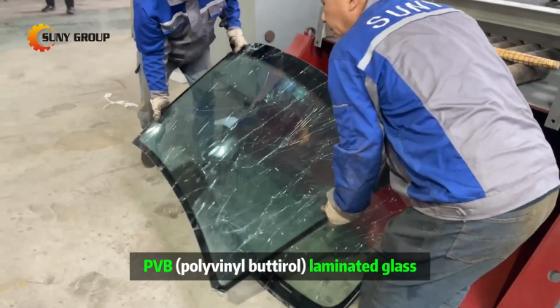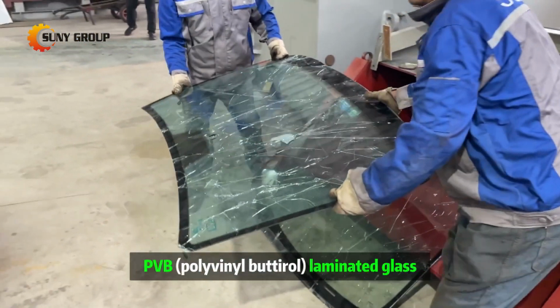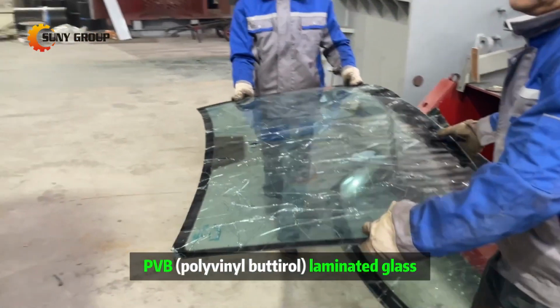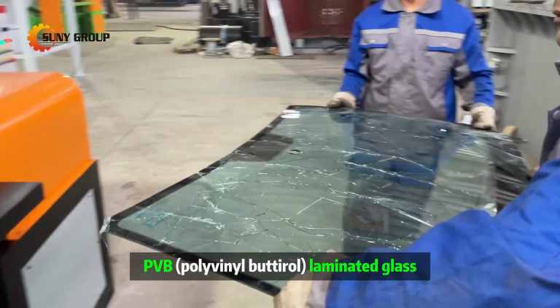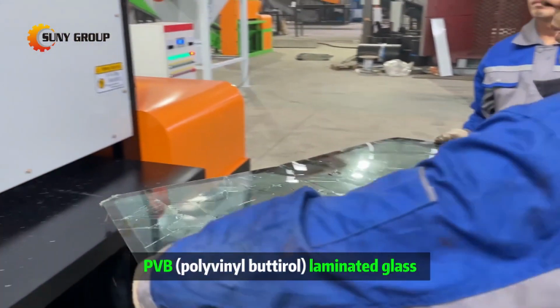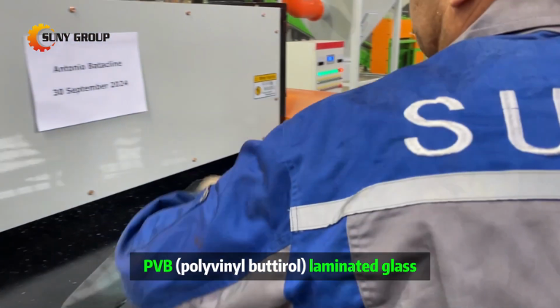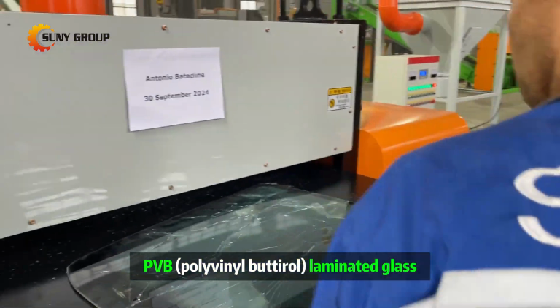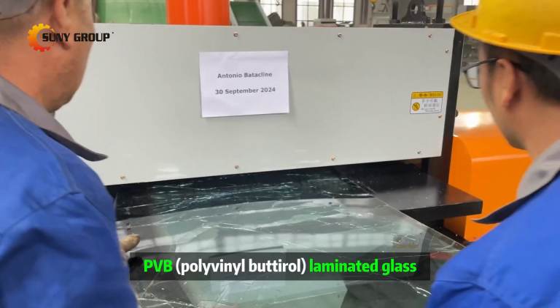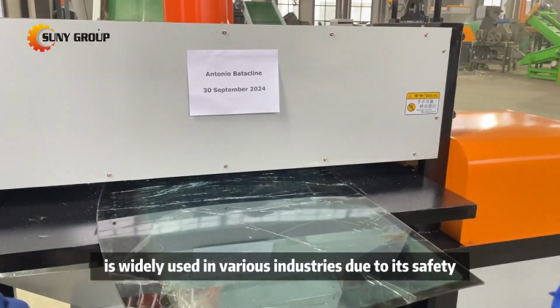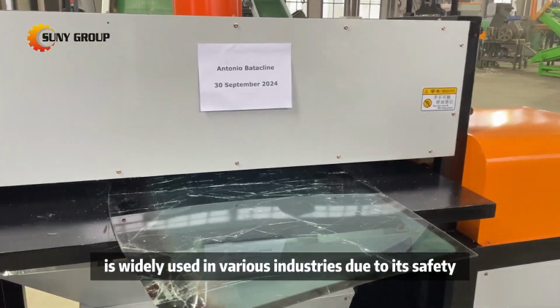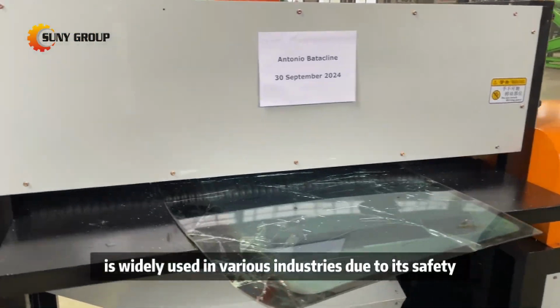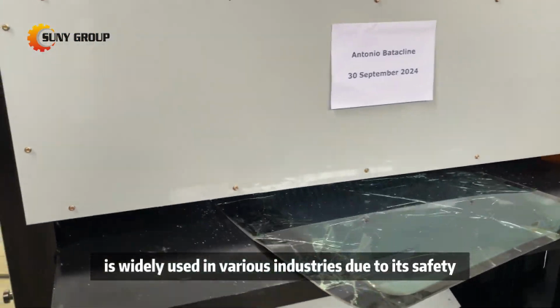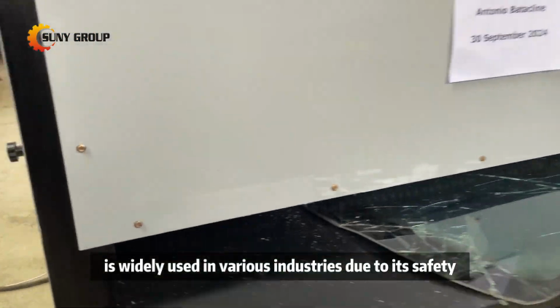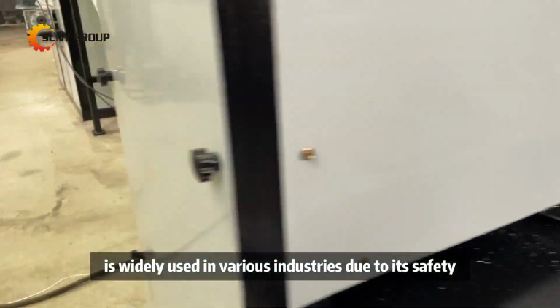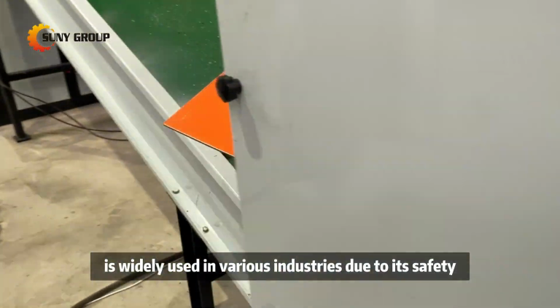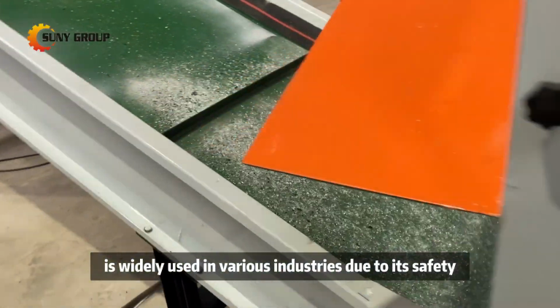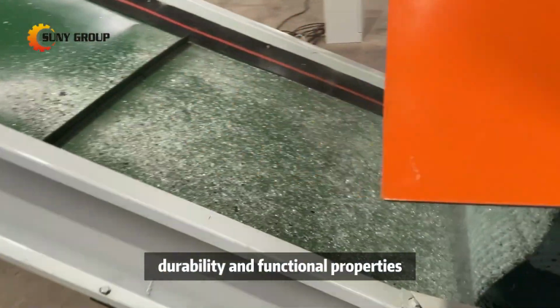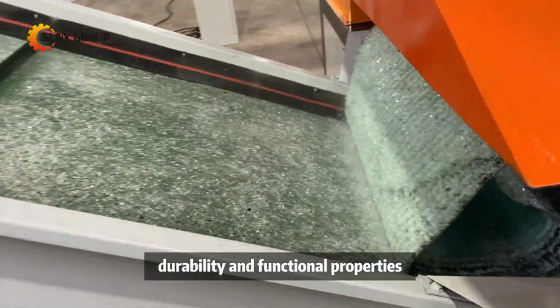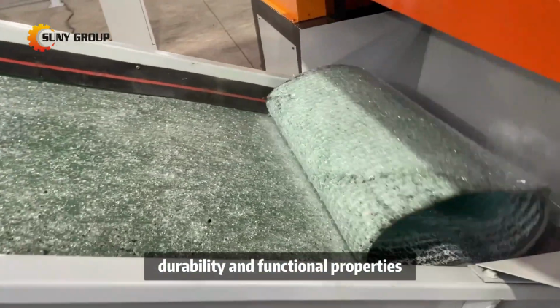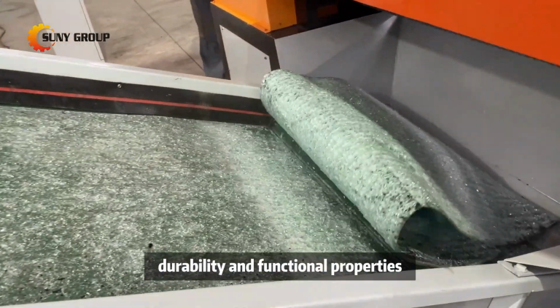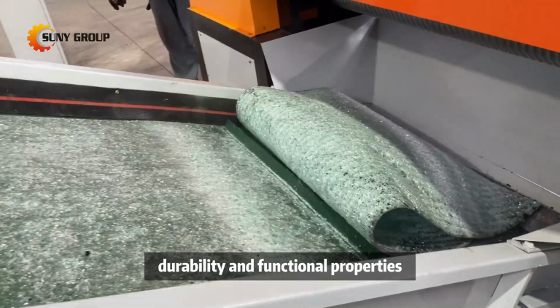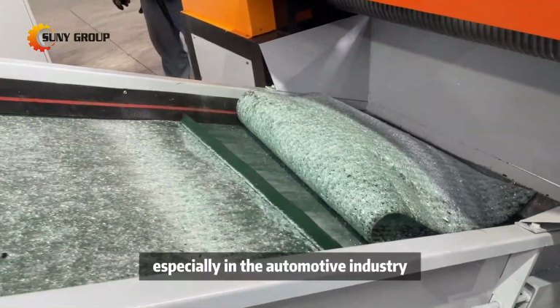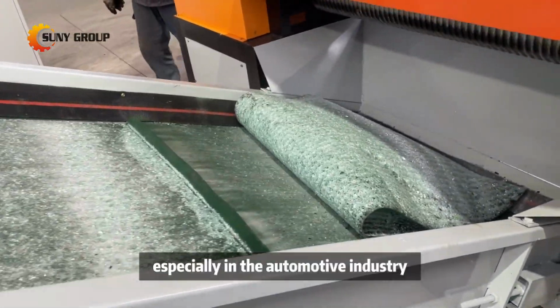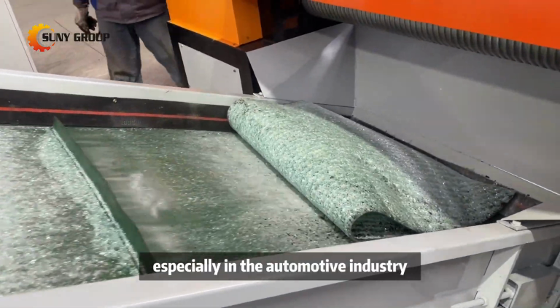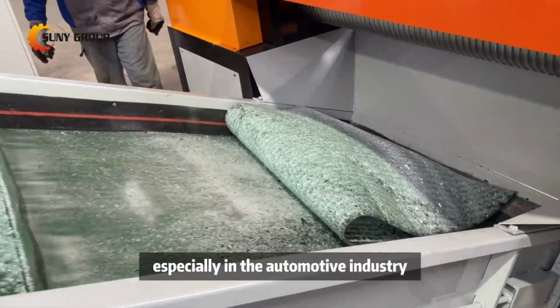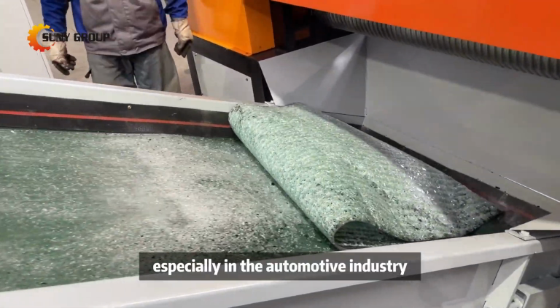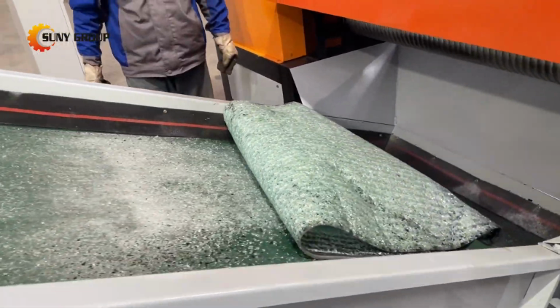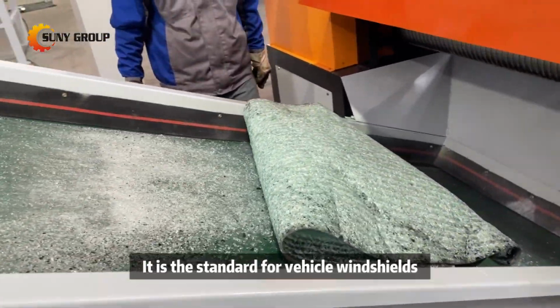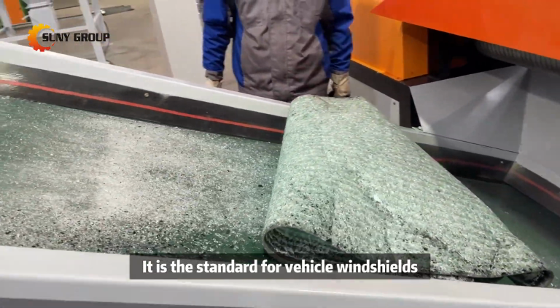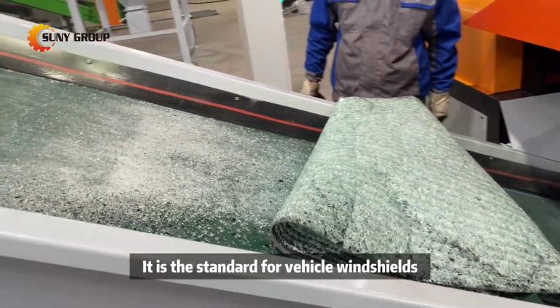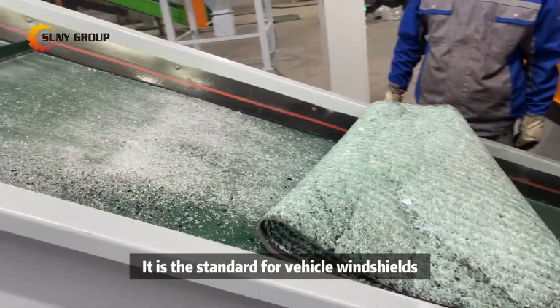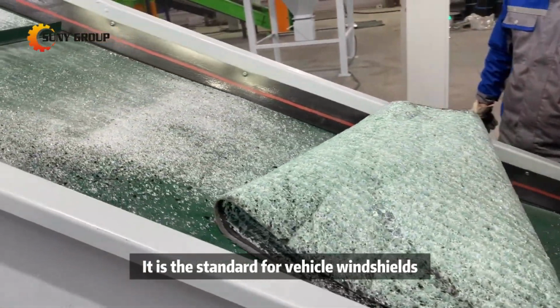PVB polyvinyl butyral laminated glass is widely used in various industries due to its safety, durability, and functional properties, especially in the automotive industry. It is the standard for vehicle windshields.